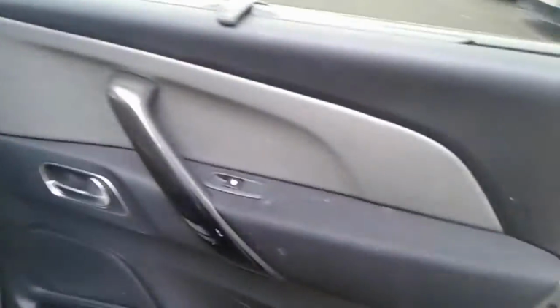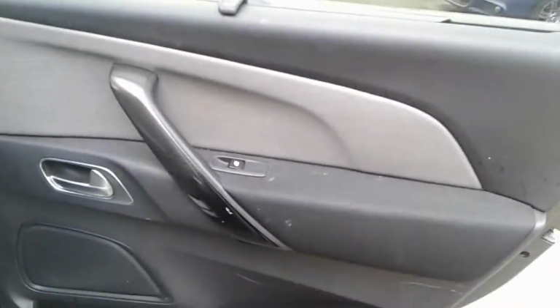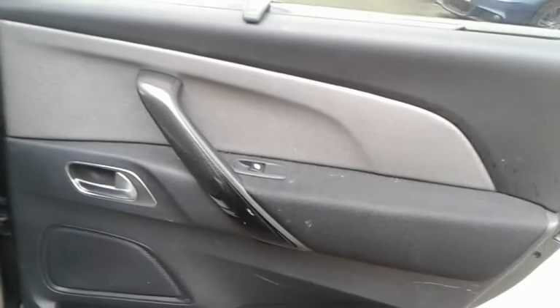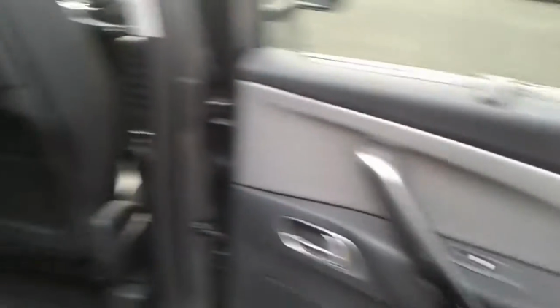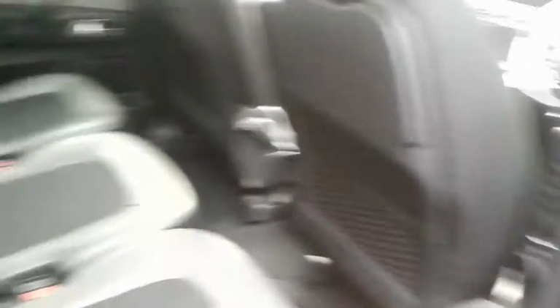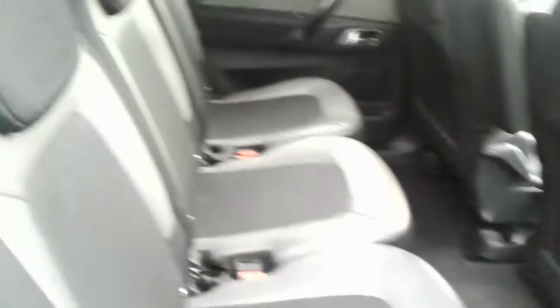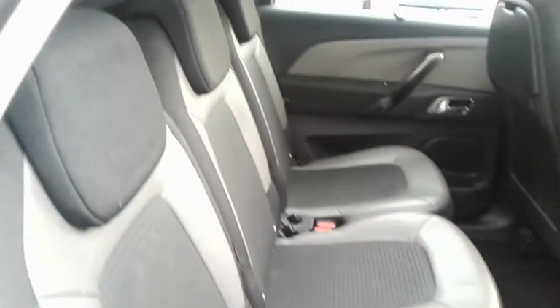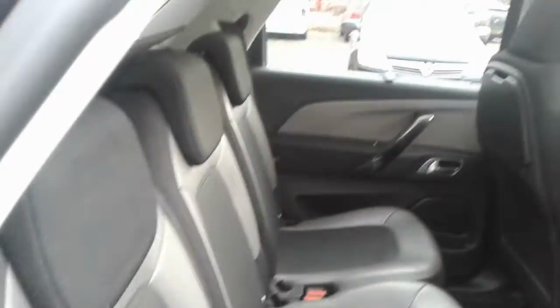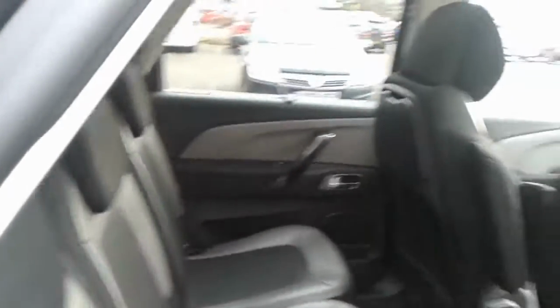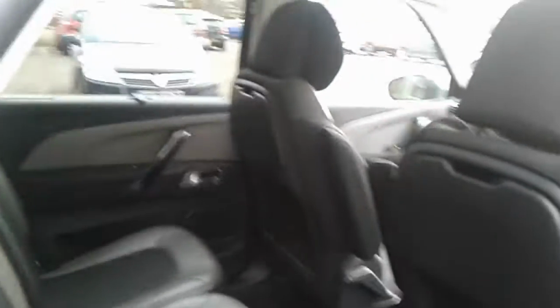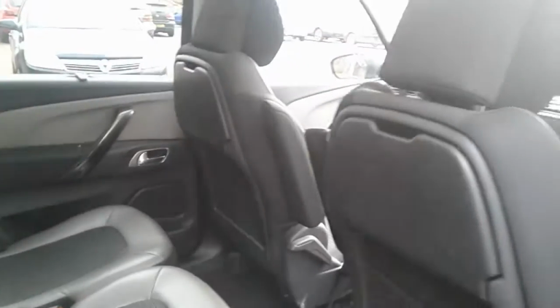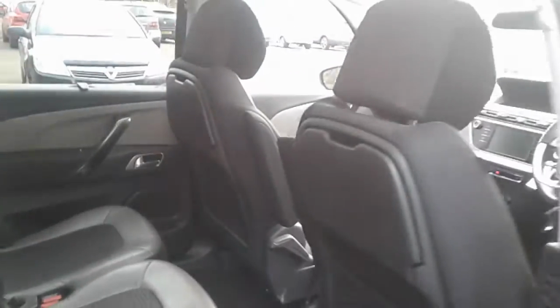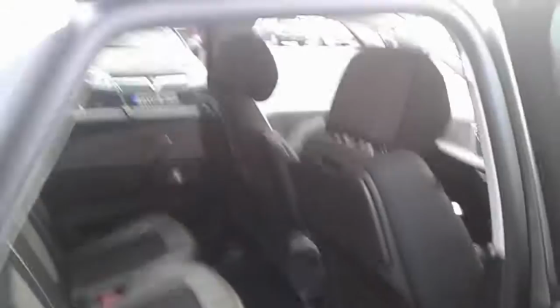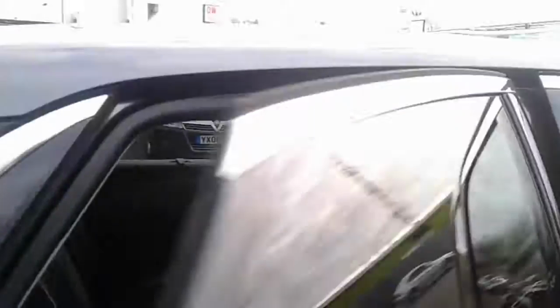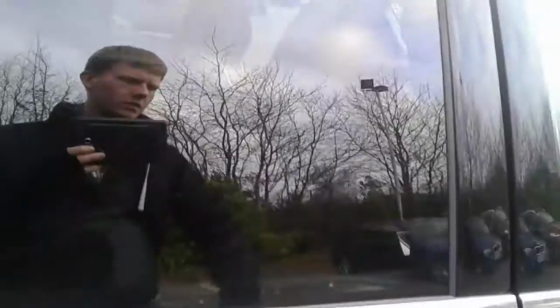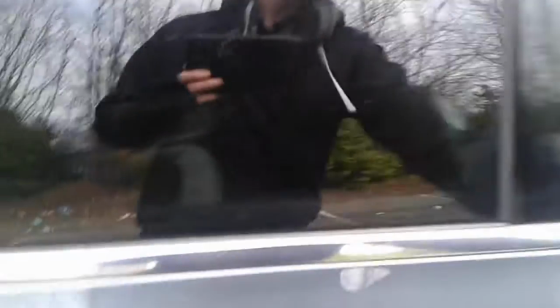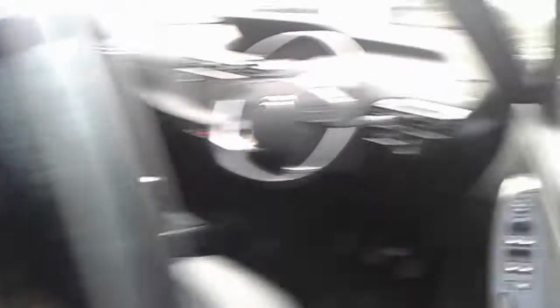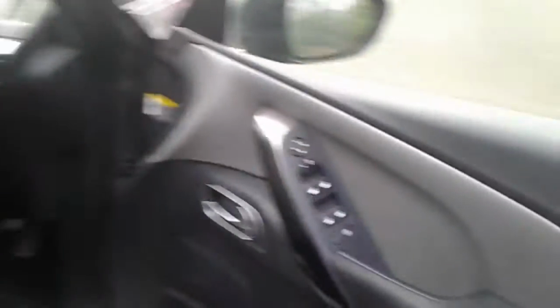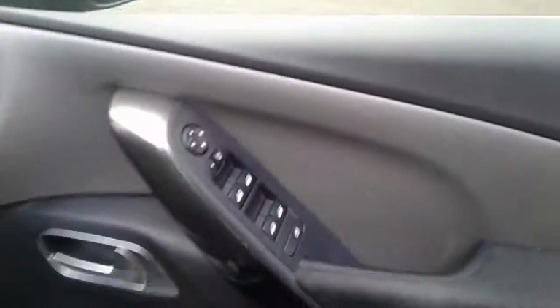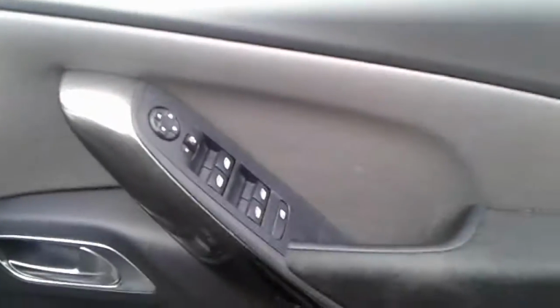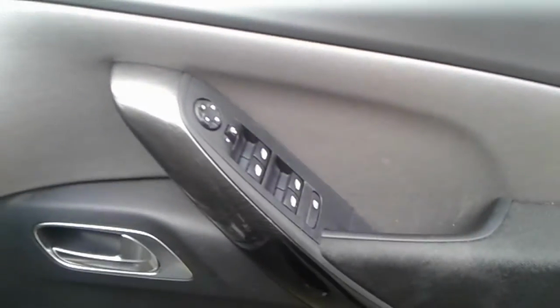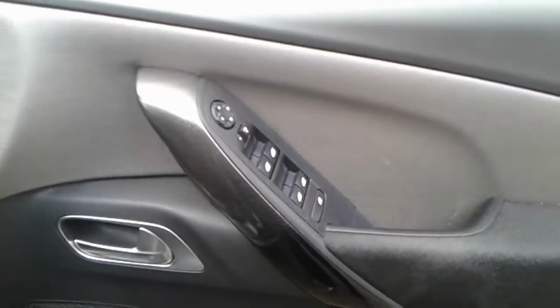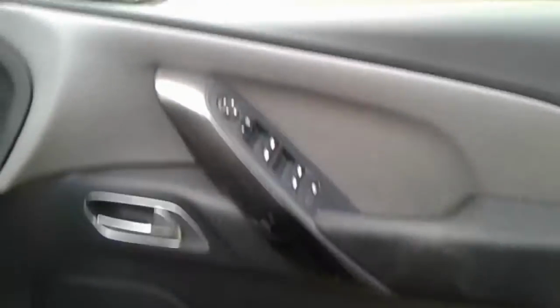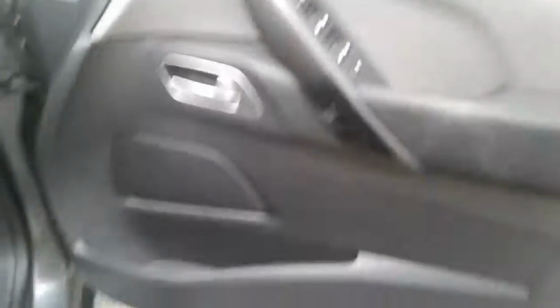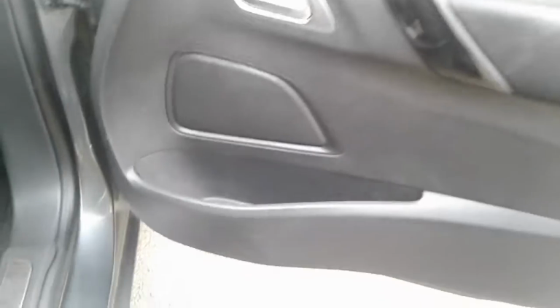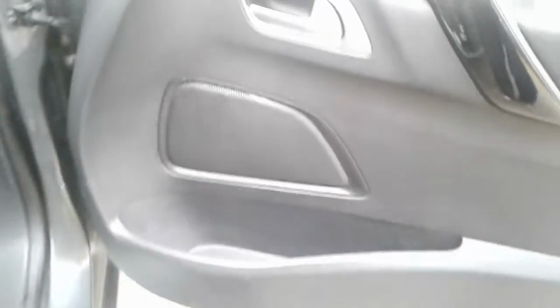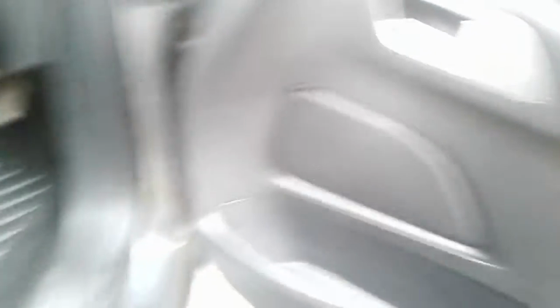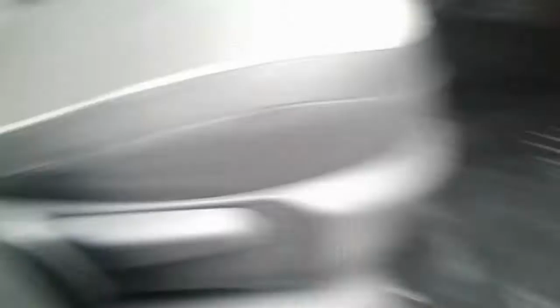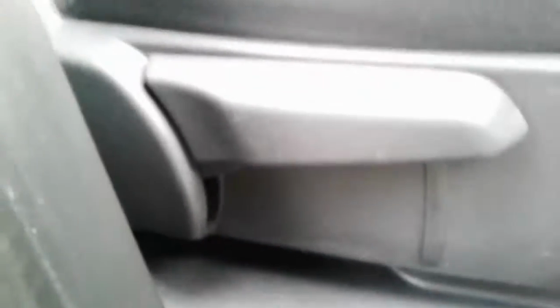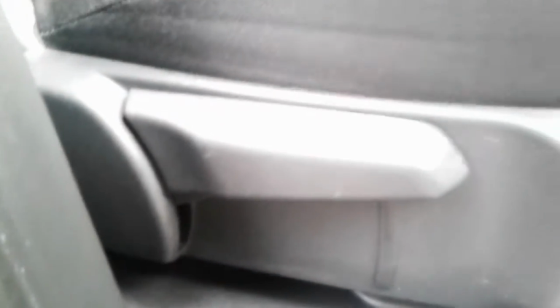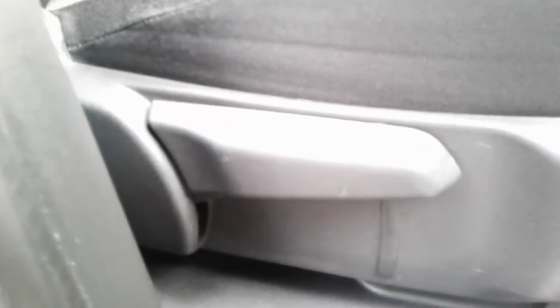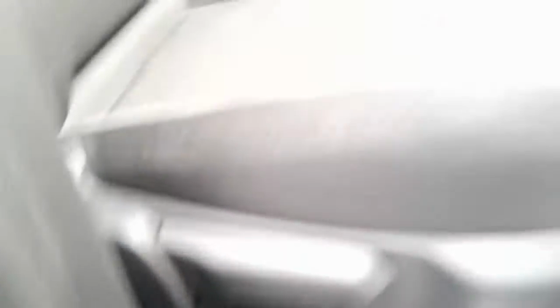We have rear electric windows, part leather seats with ISOFIX tethers and two fold-out trays, front electric windows and electric wing mirrors, a large storage pocket and door speaker.